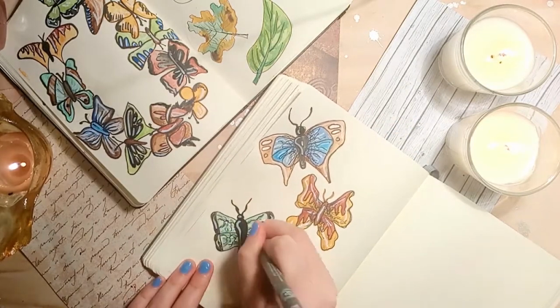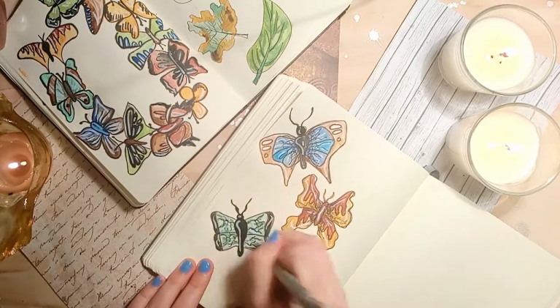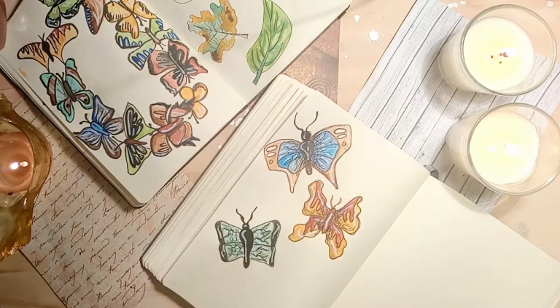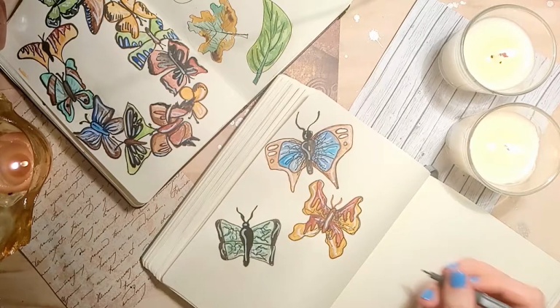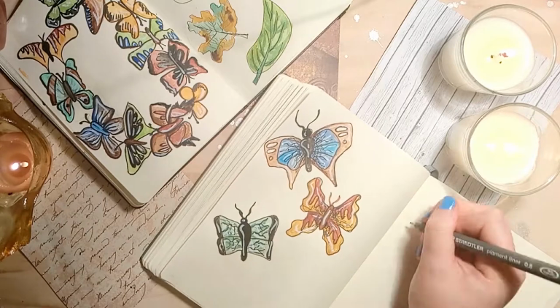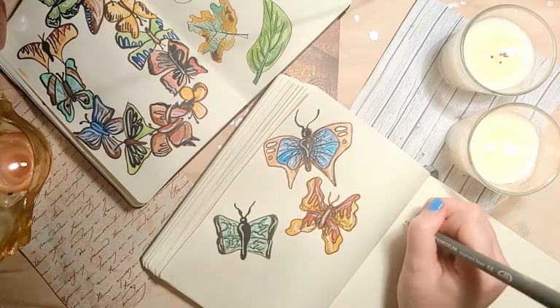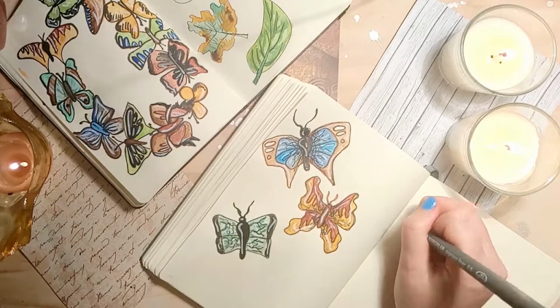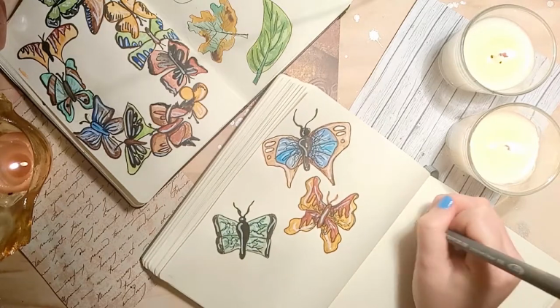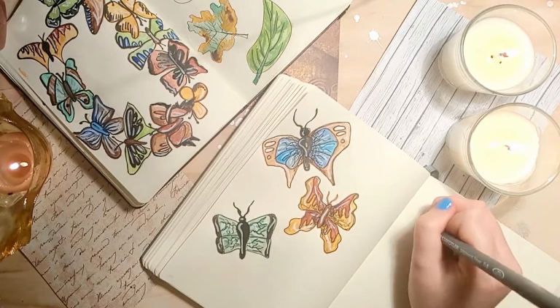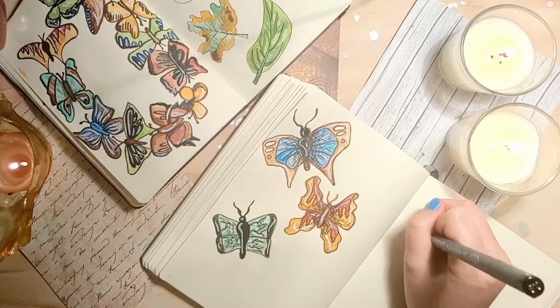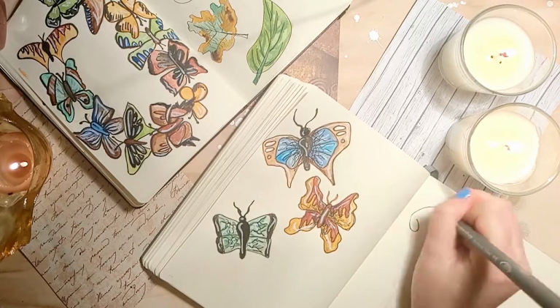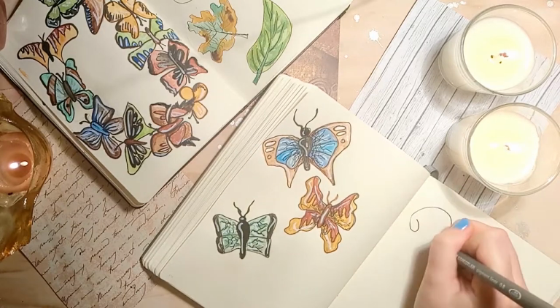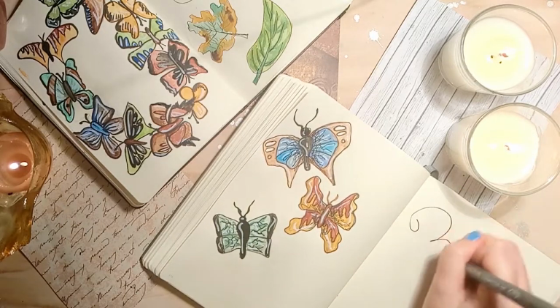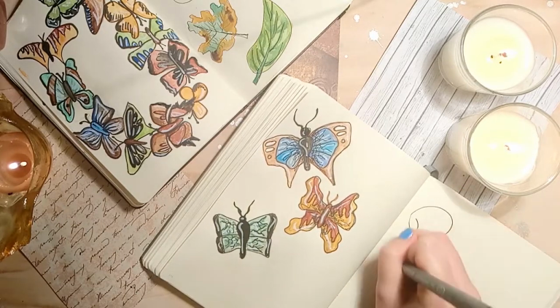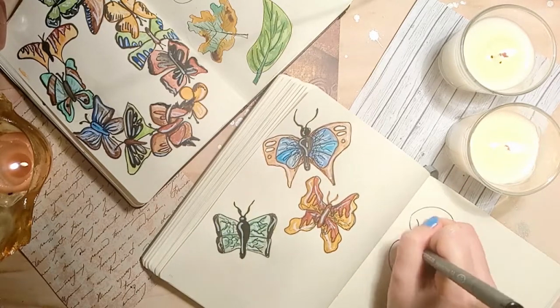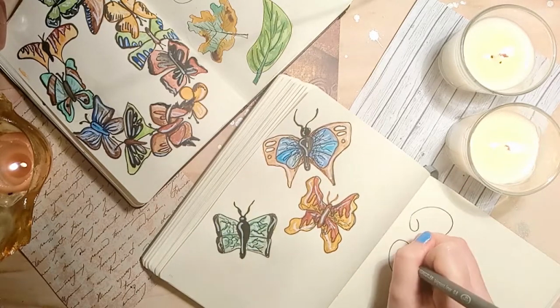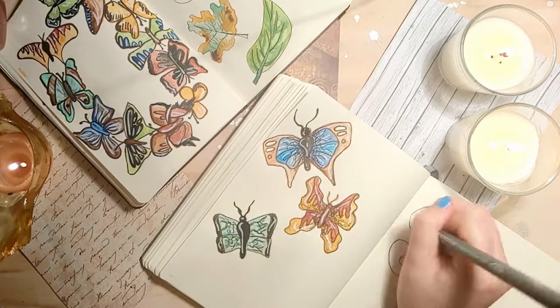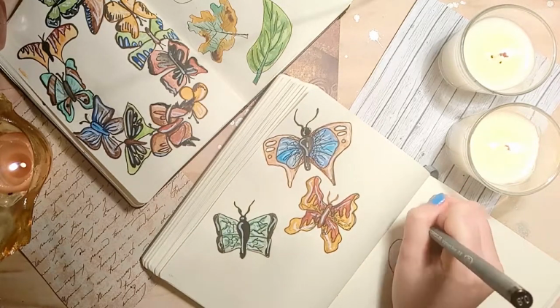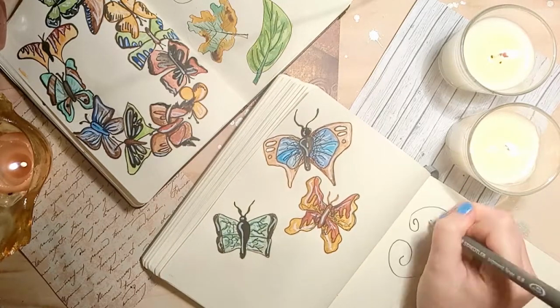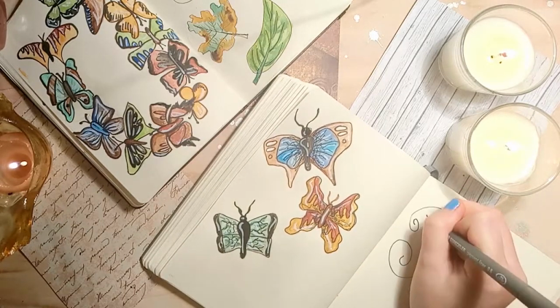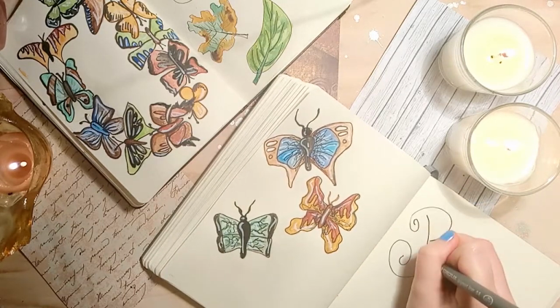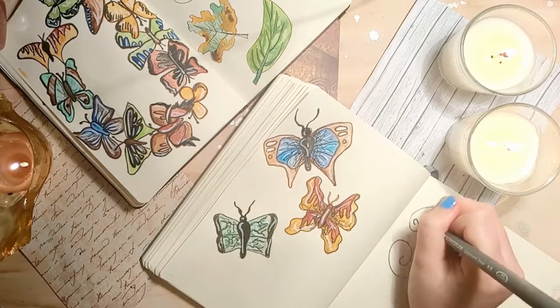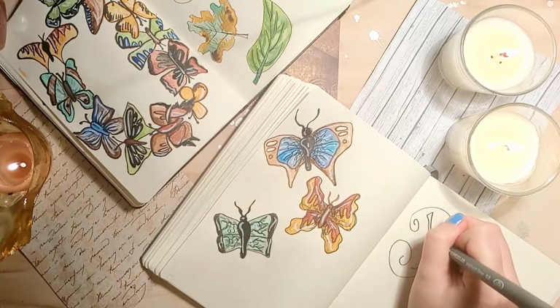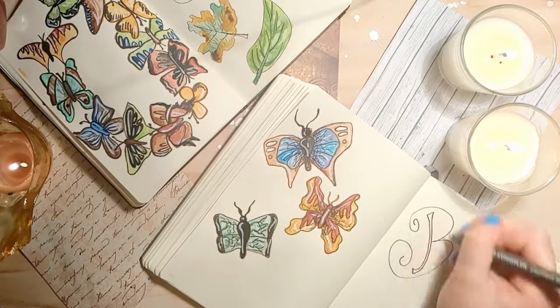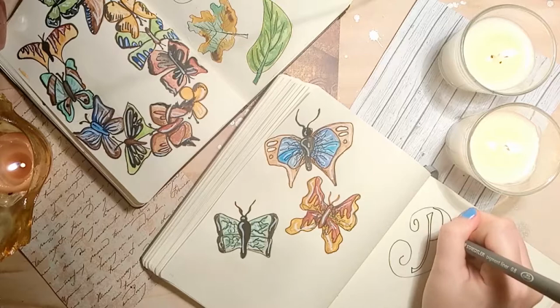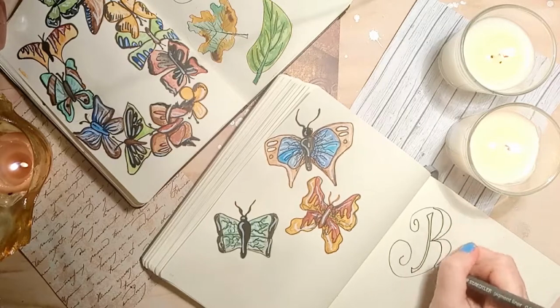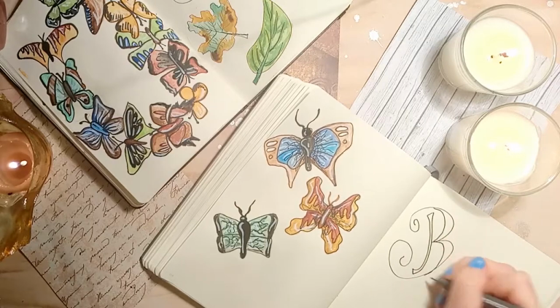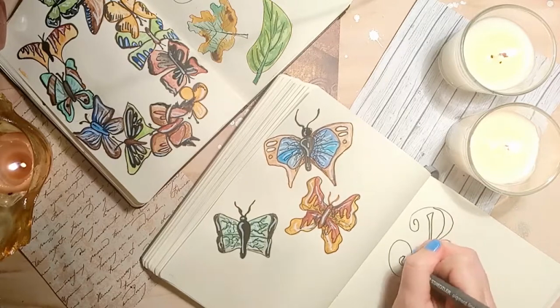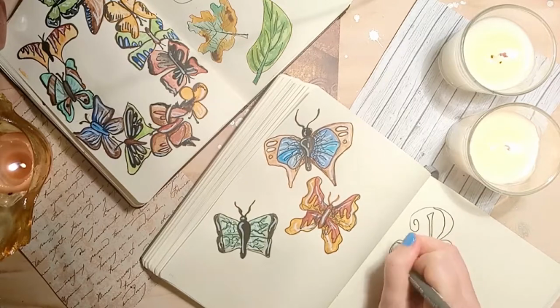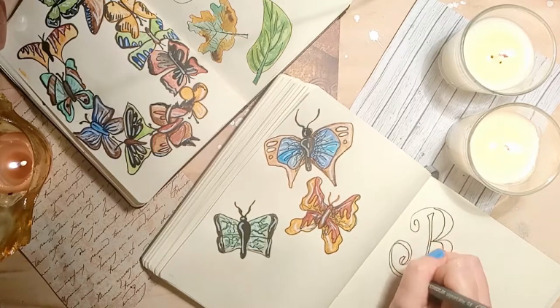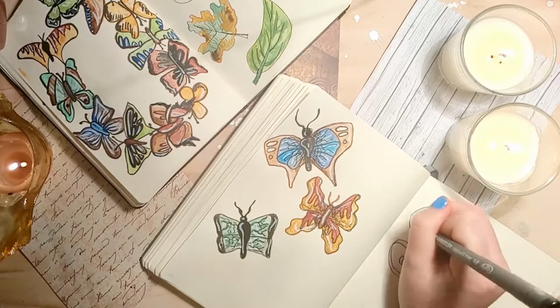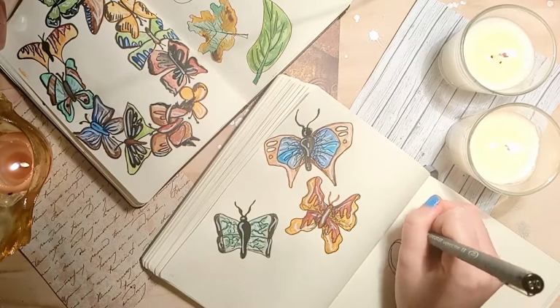For the open calligraphy look I first begin by drawing an outline of the letter, then go back in and thicken the vertical sections of the lines.